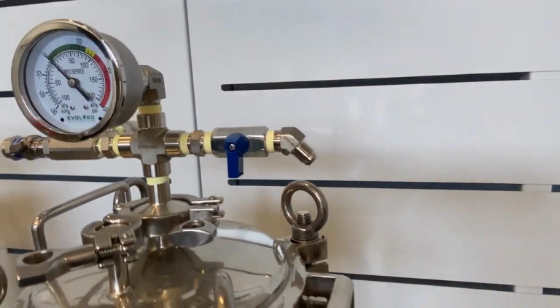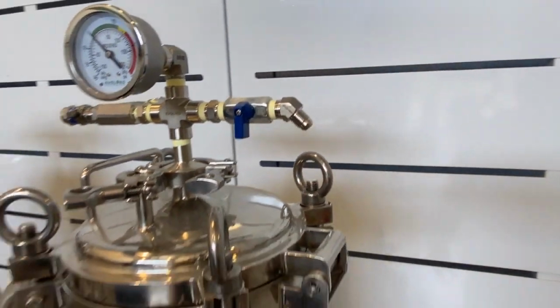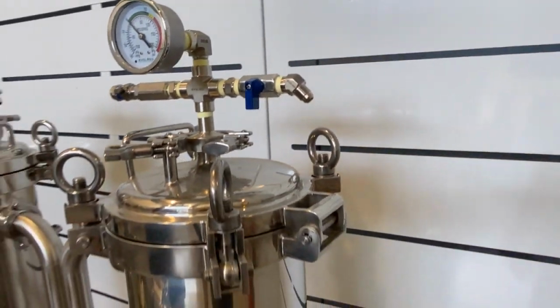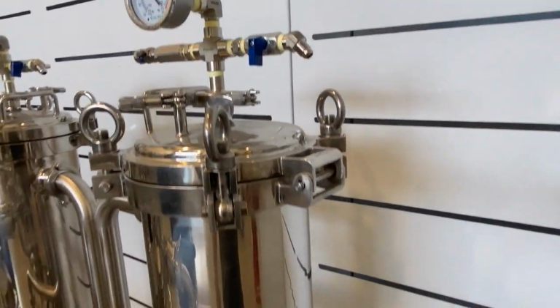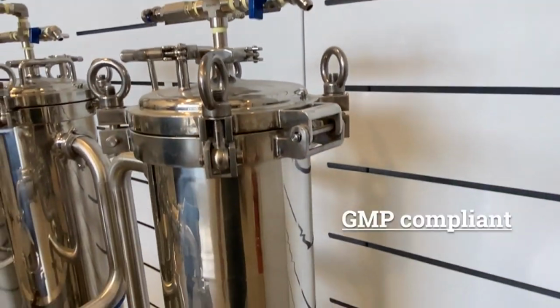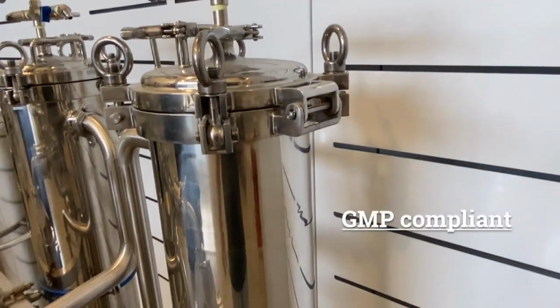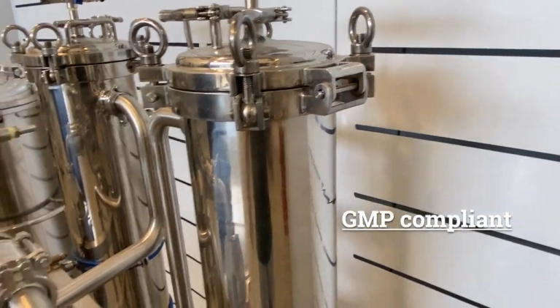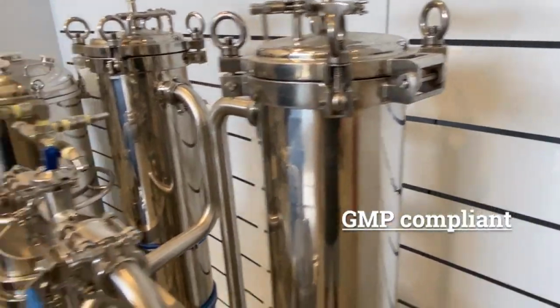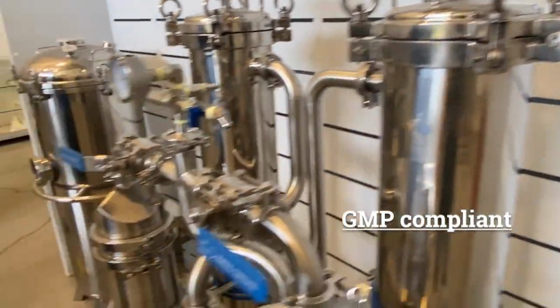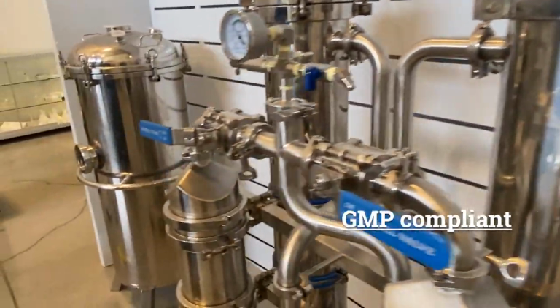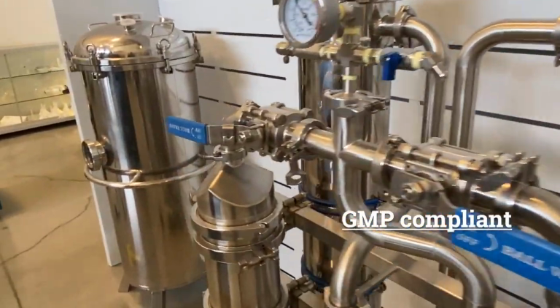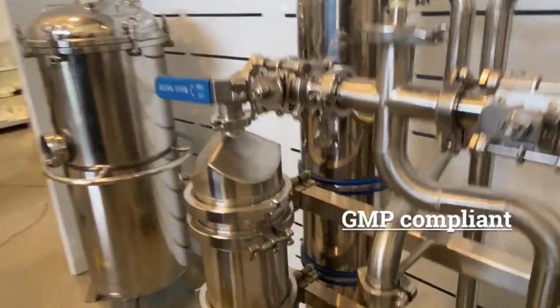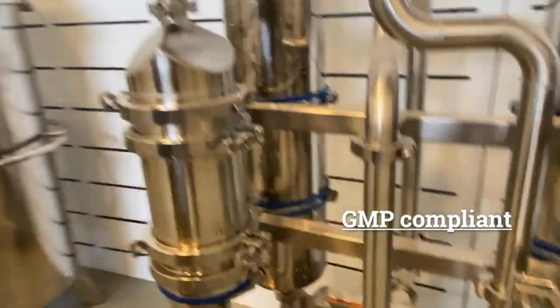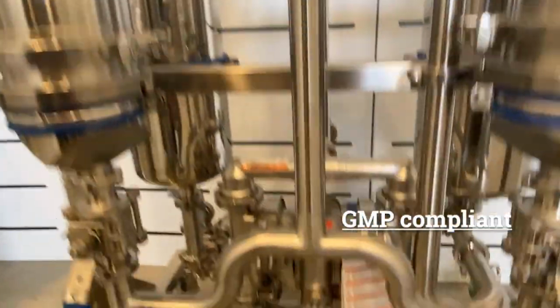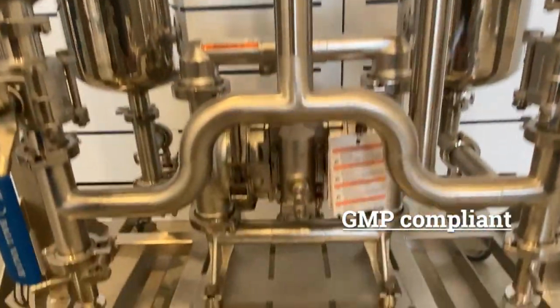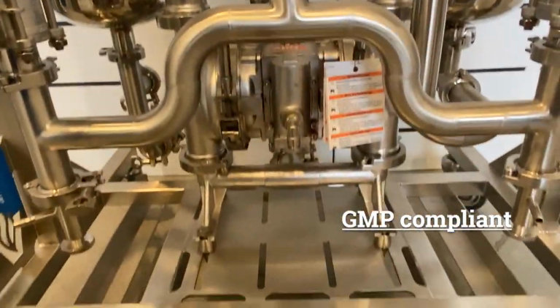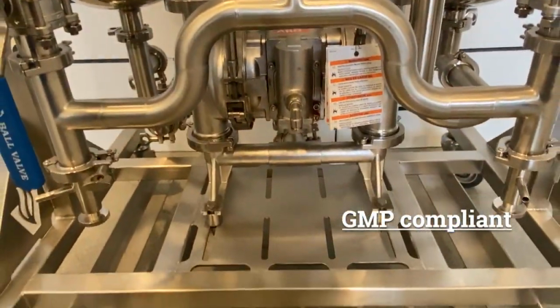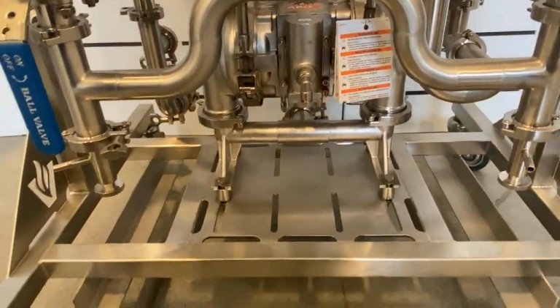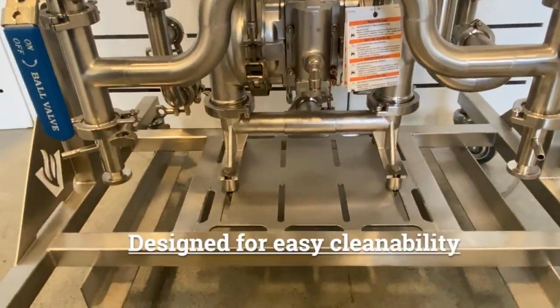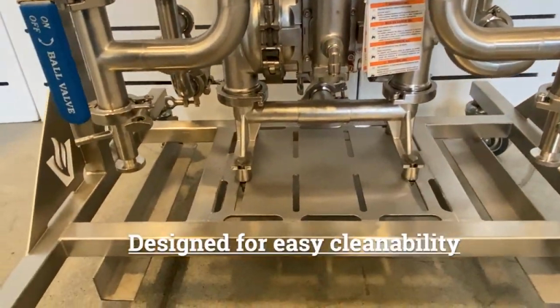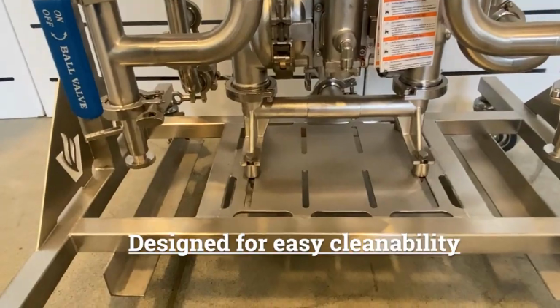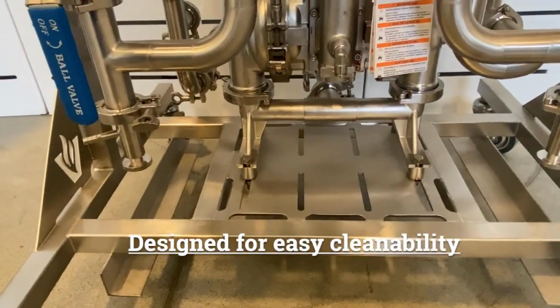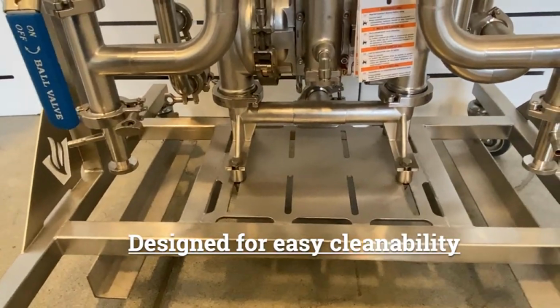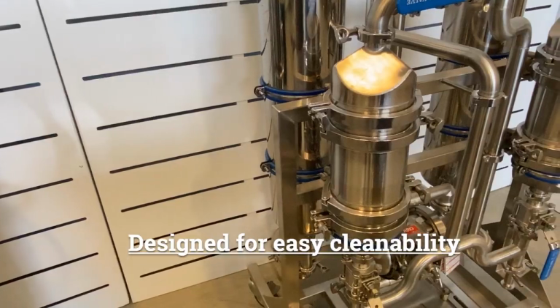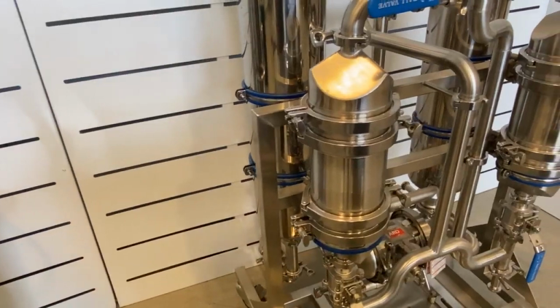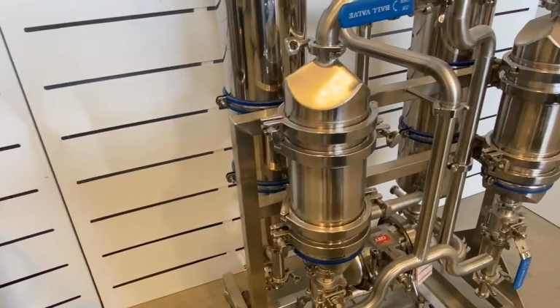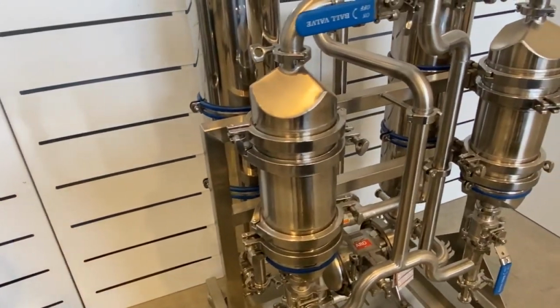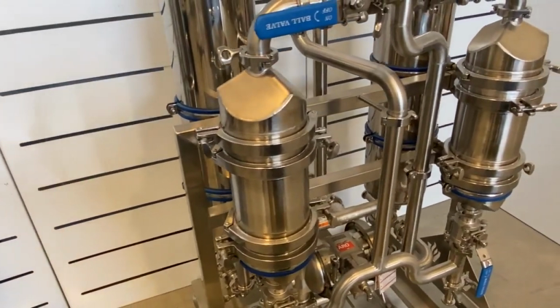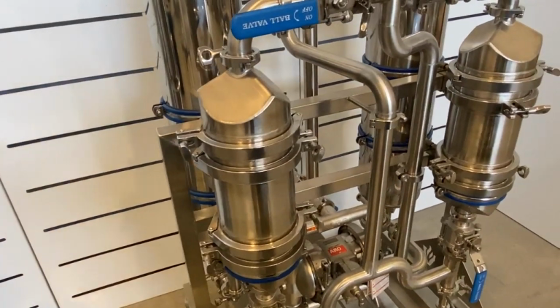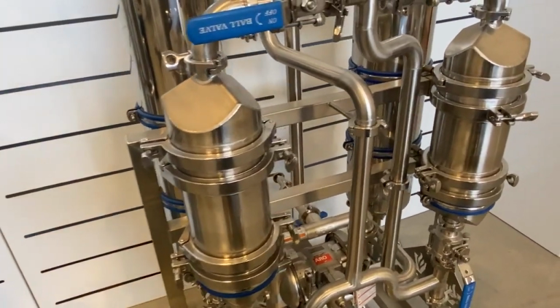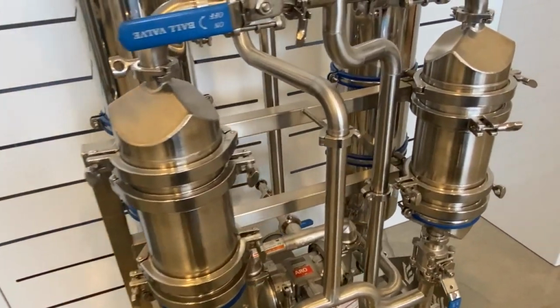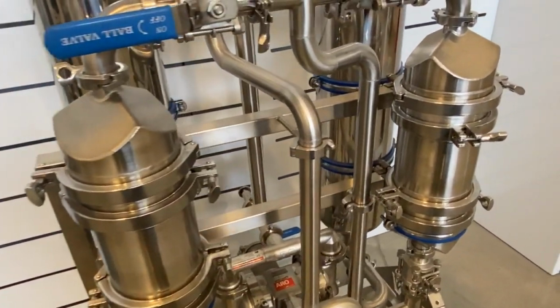This unit is EU GMP compliant with full material traceability certs, and it's designed for easy cleanability. The filter bags can be swapped out in less than two minutes.